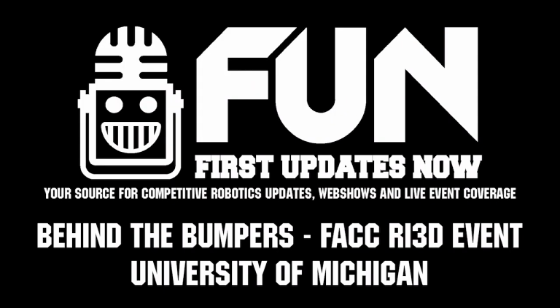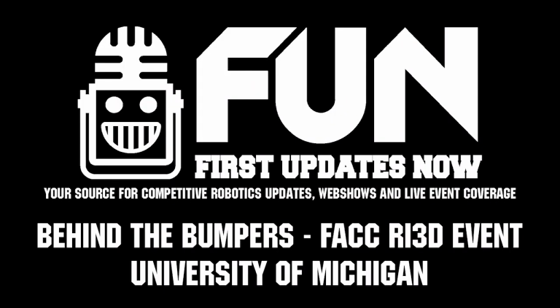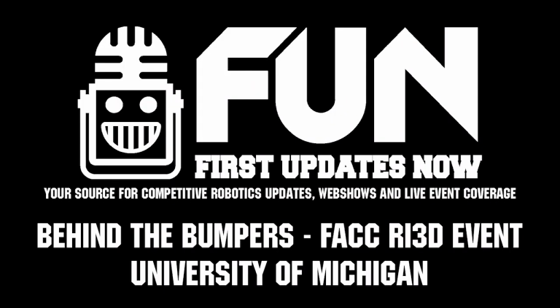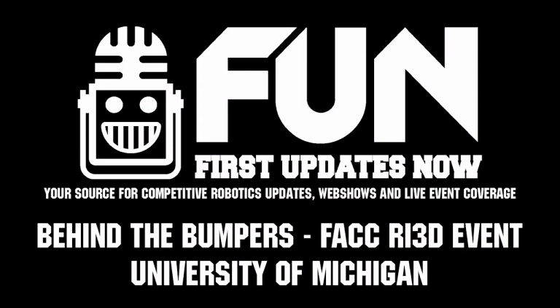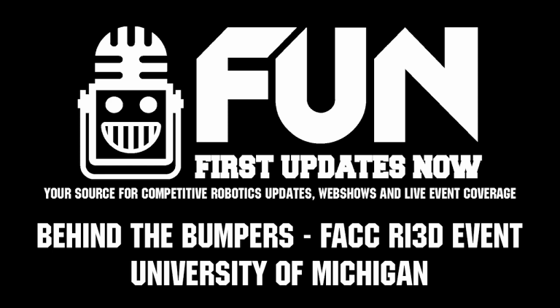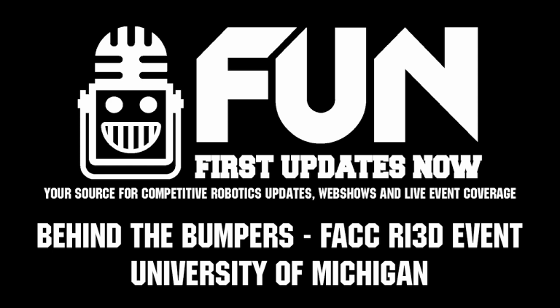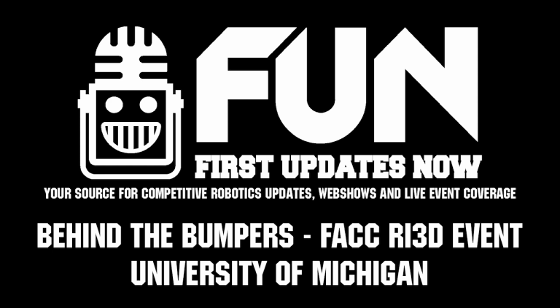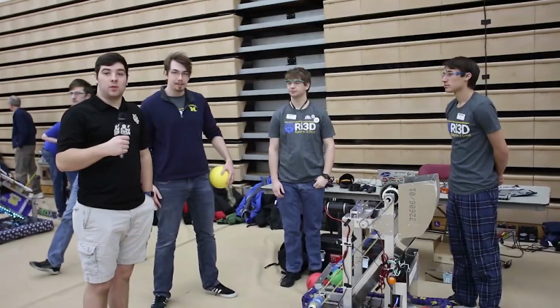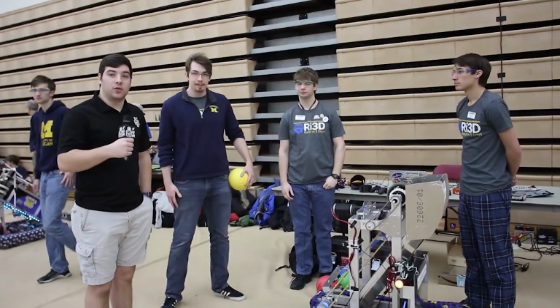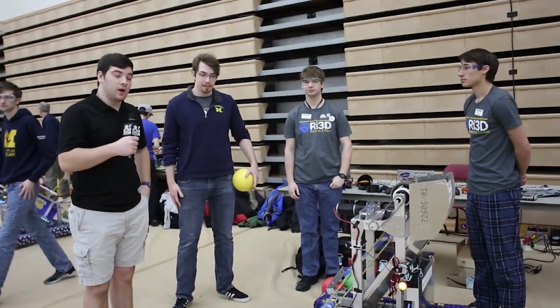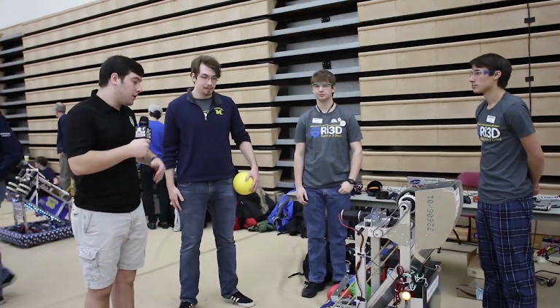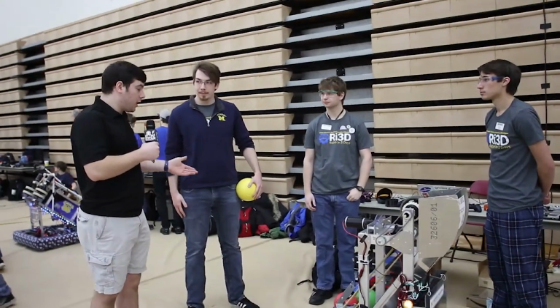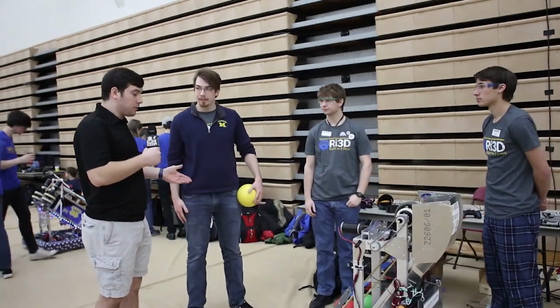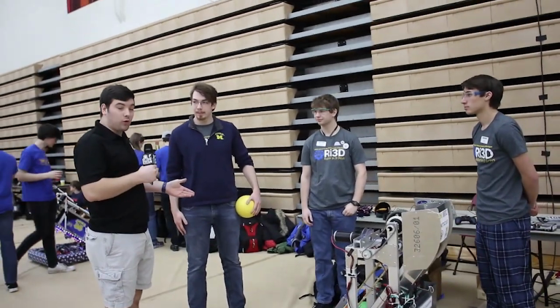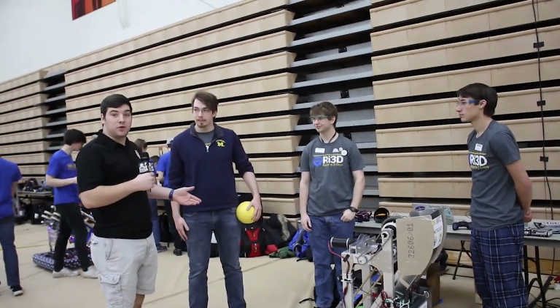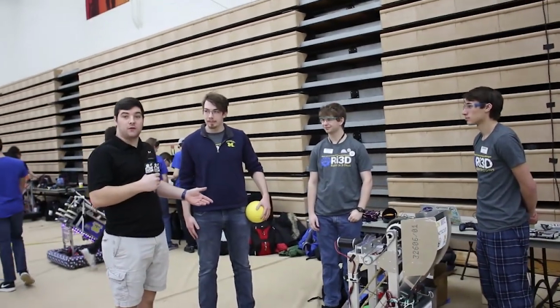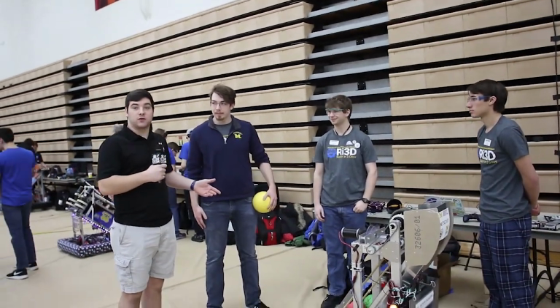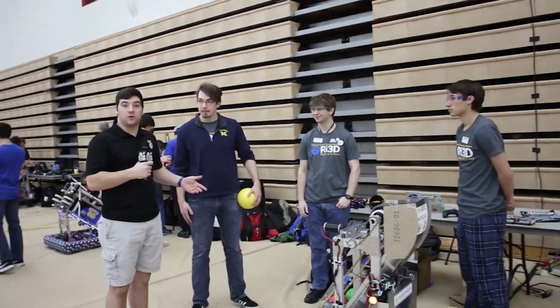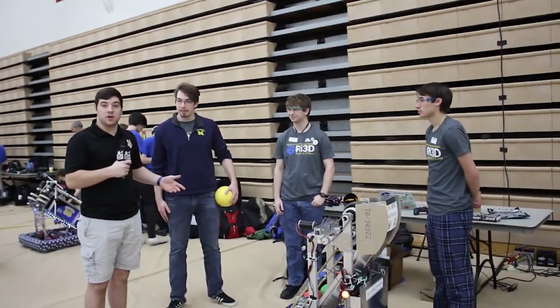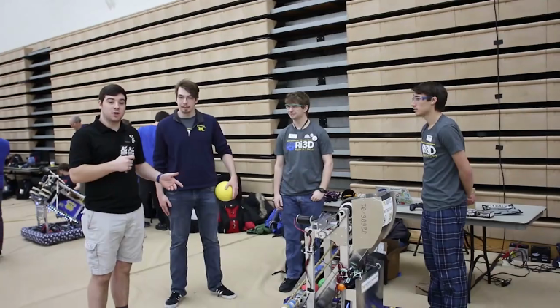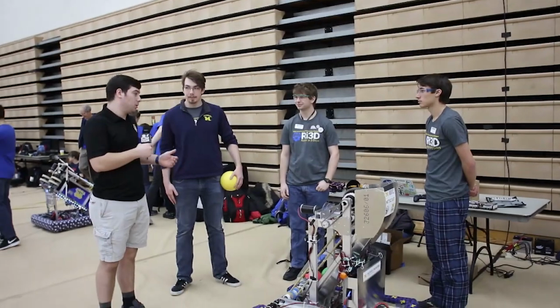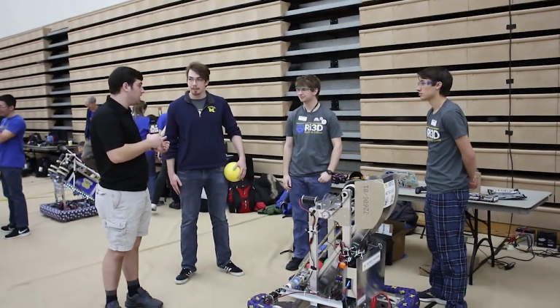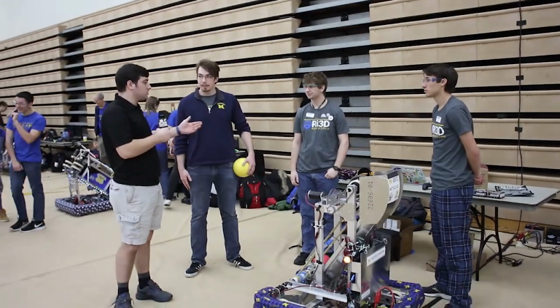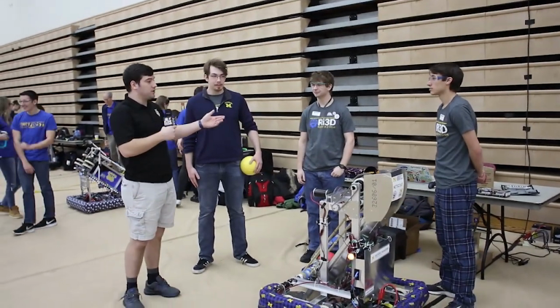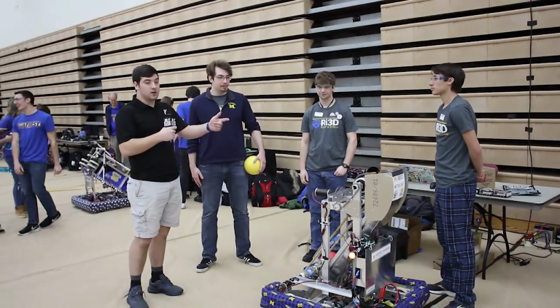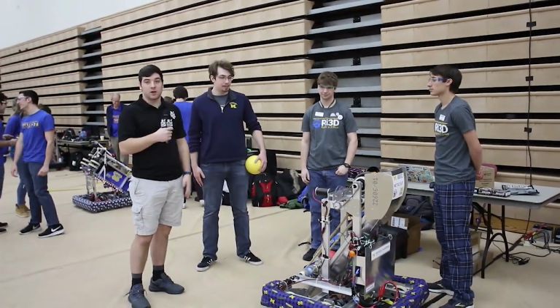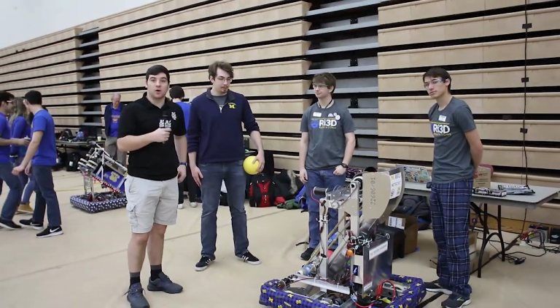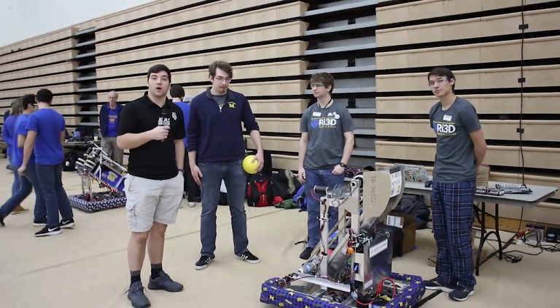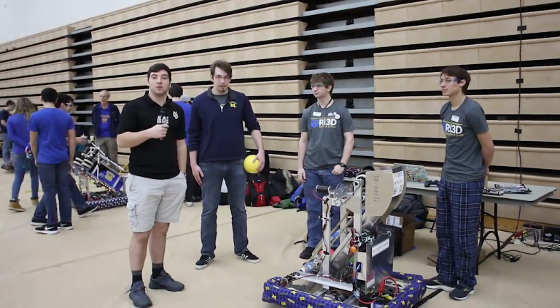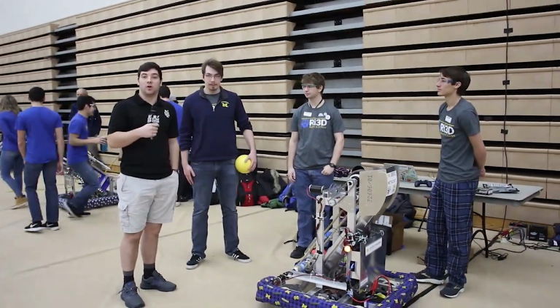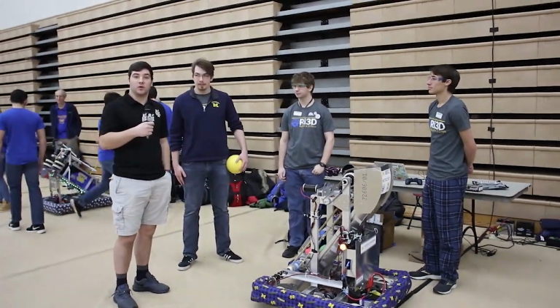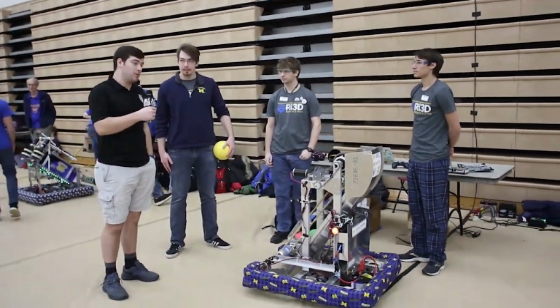Hi there, I'm Nick Jr. with First Updates Now, and I'm here with the Robon 3-Day folks from the University of Michigan. I'm here with Kian, Travis, and Colin, and we're going to learn about the Robon 3-Day robot.